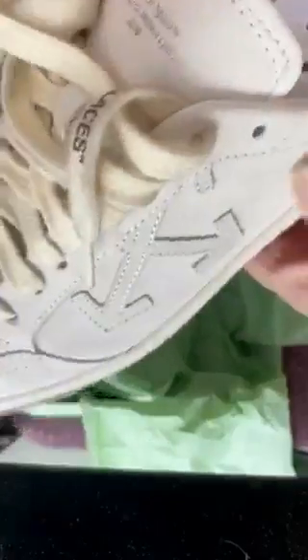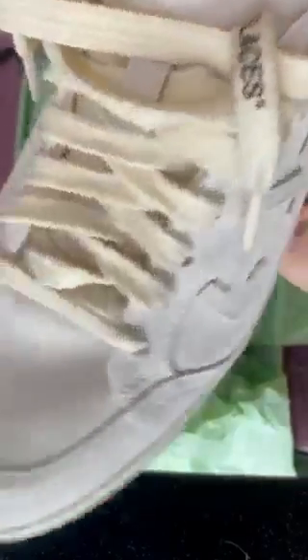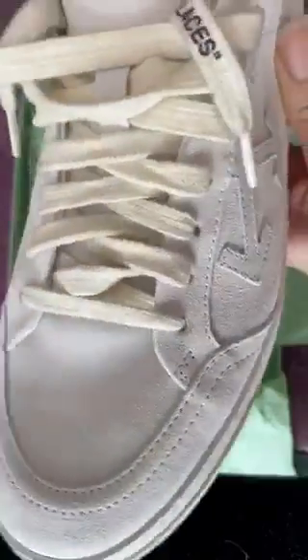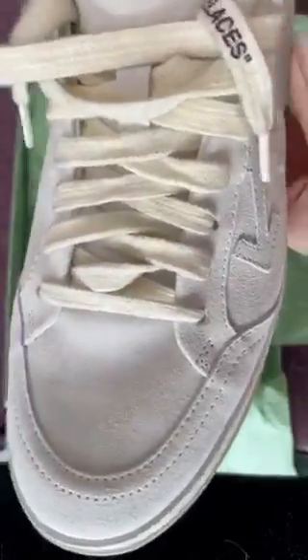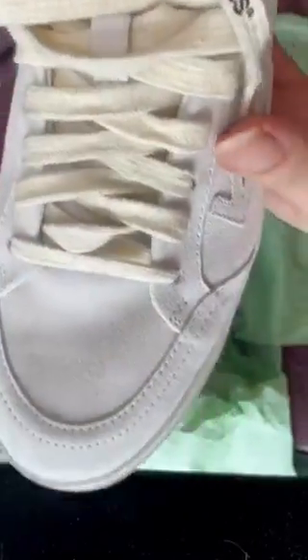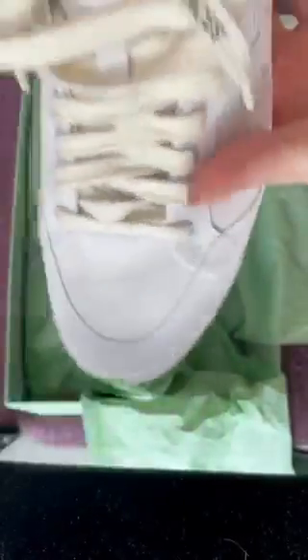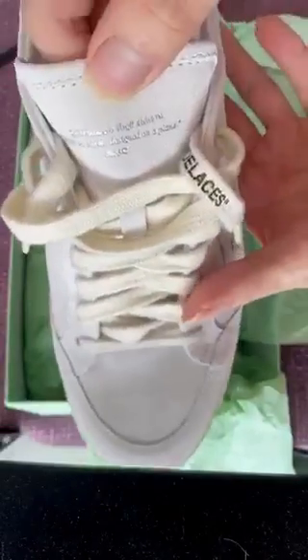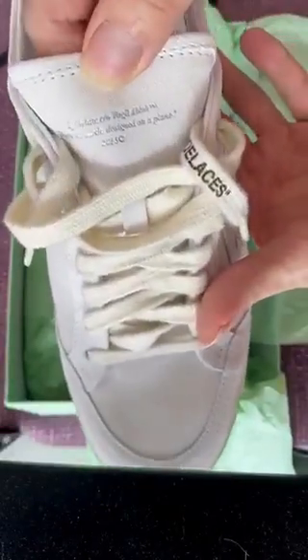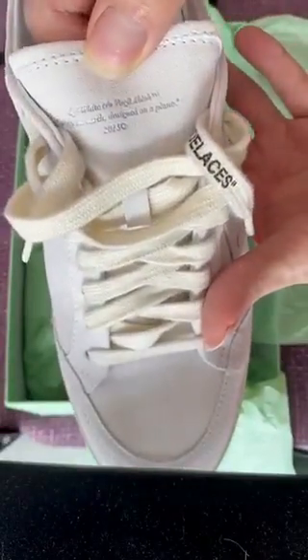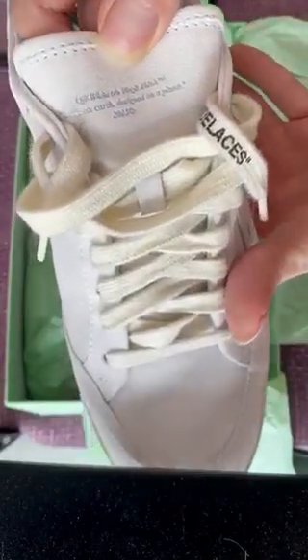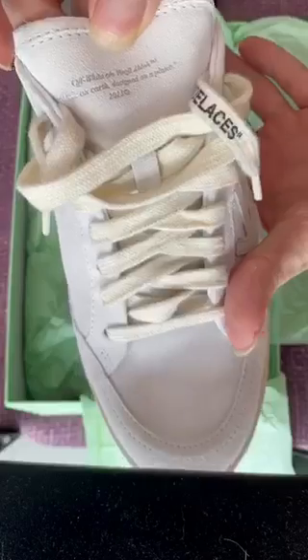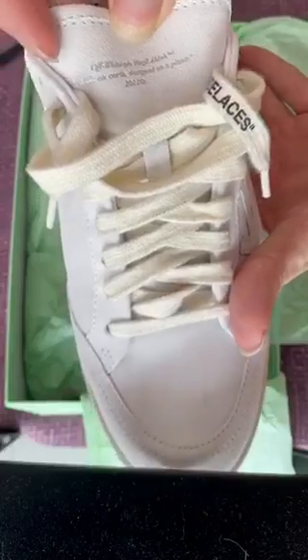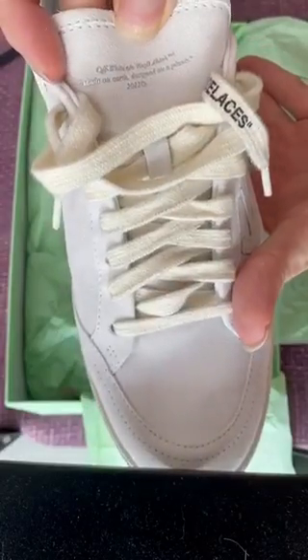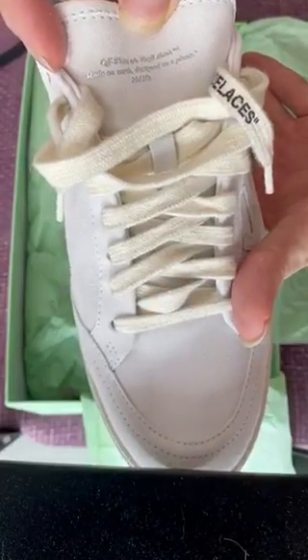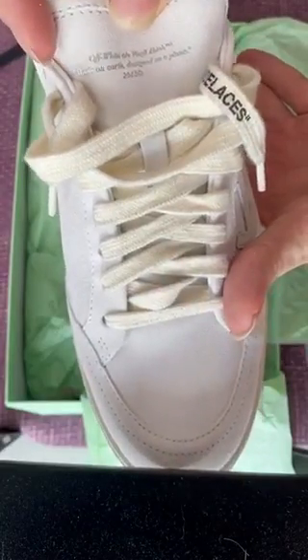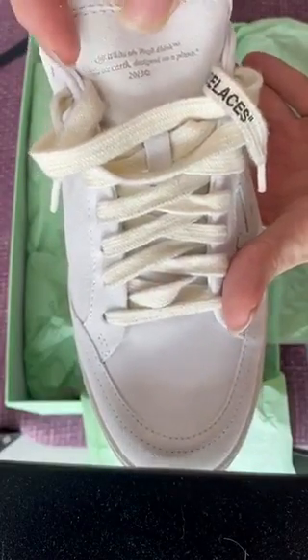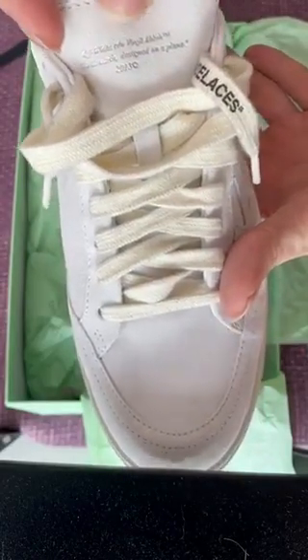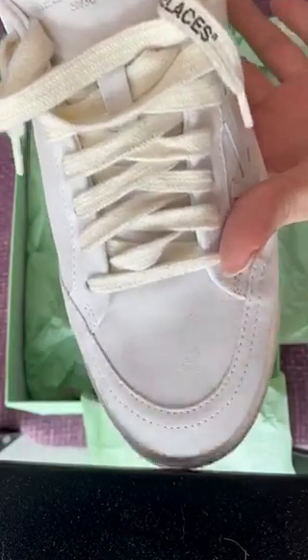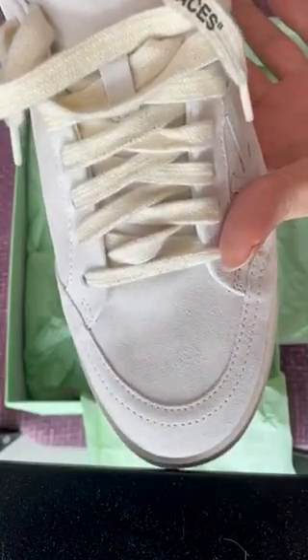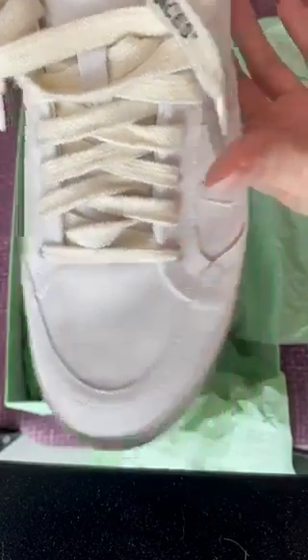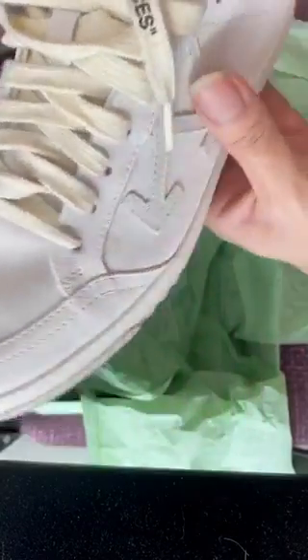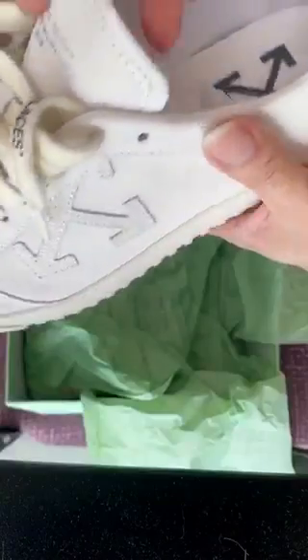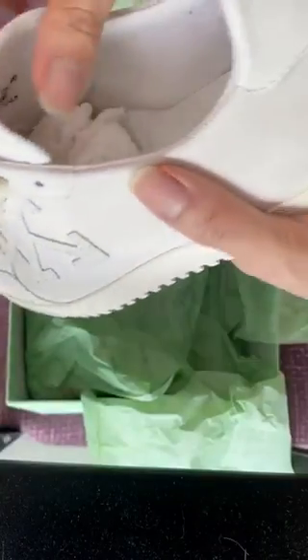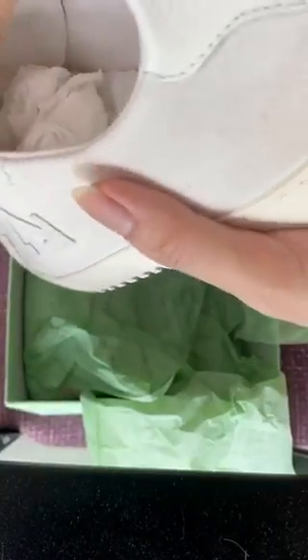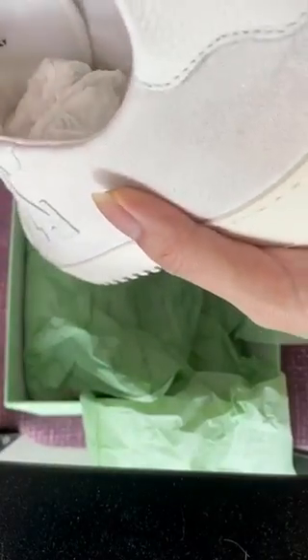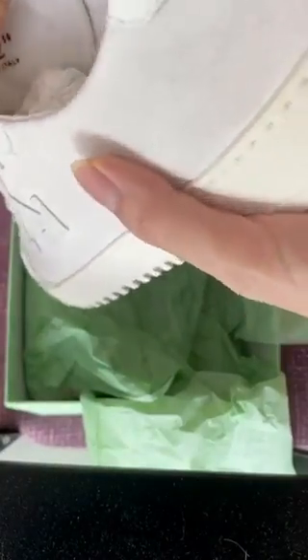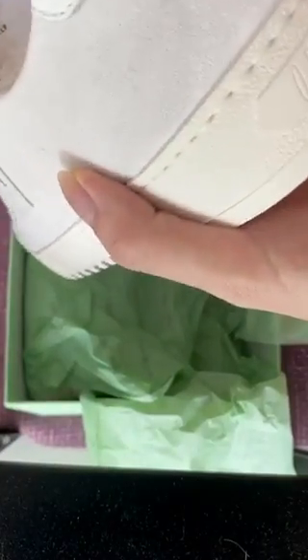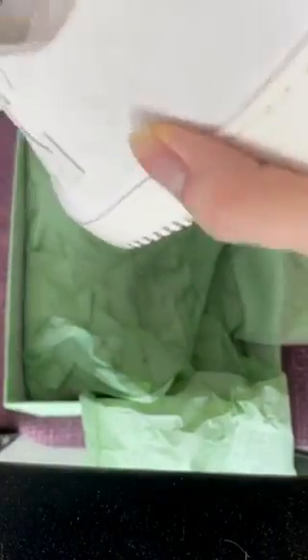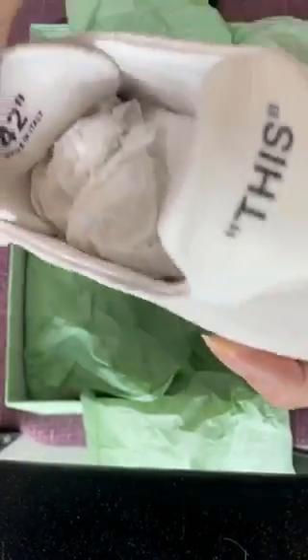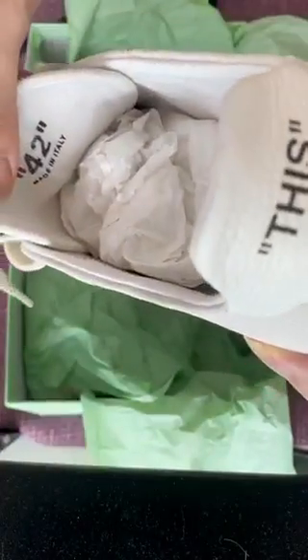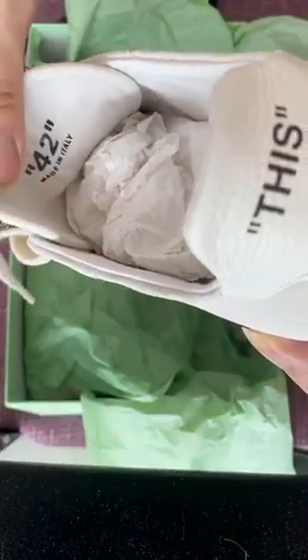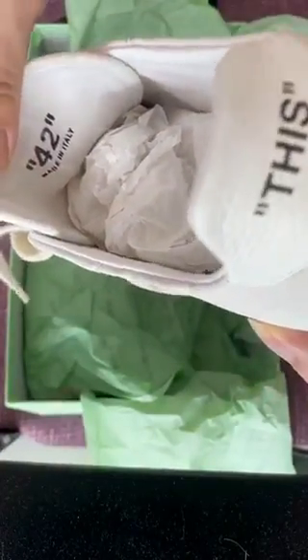You get this very nice description on the tongue that says Off-White courtesy of Virgil Abloh — that's what you get on every pair of Off-White sneakers. And there you can see it says Made in Italy.